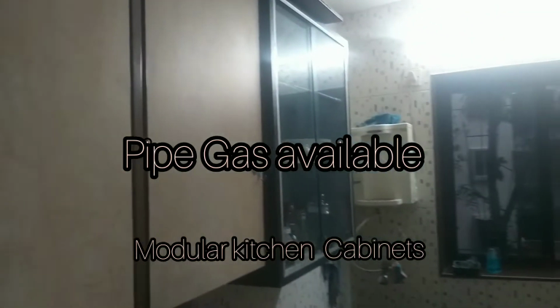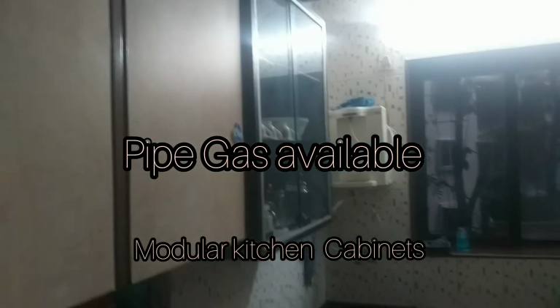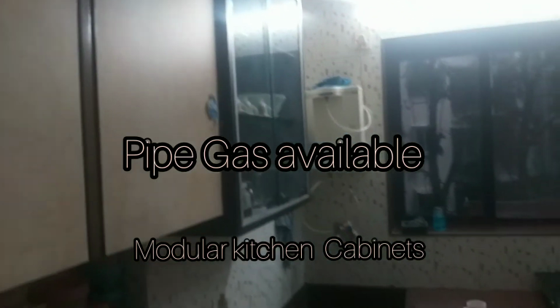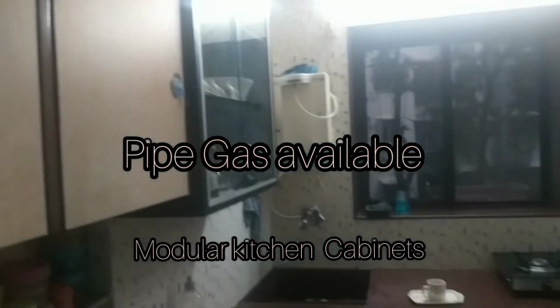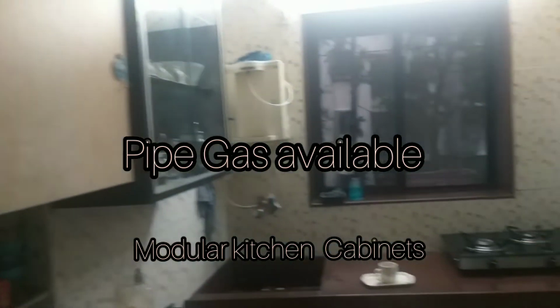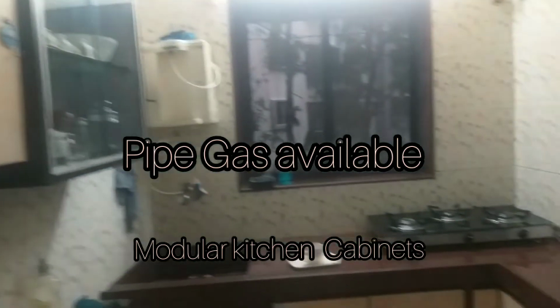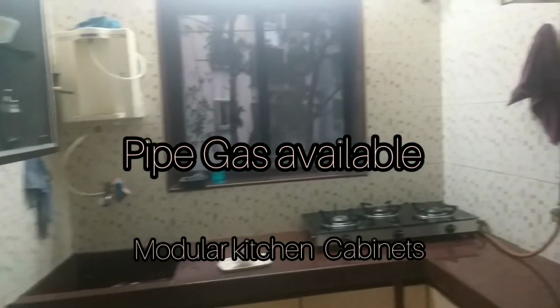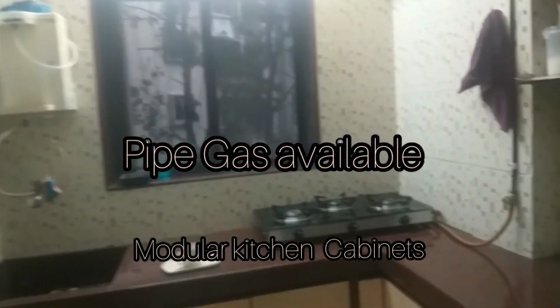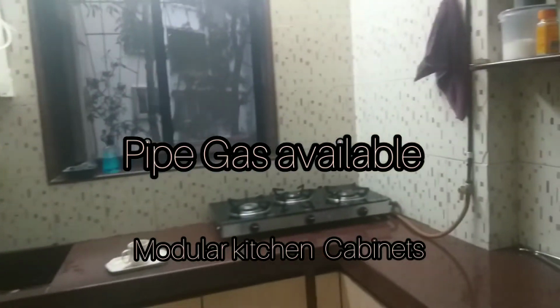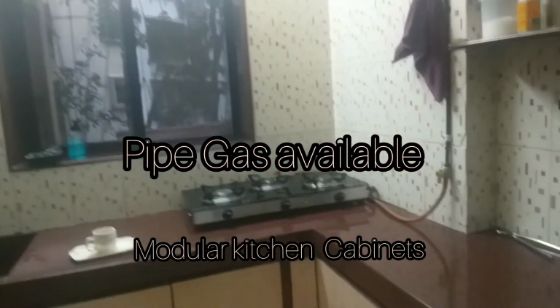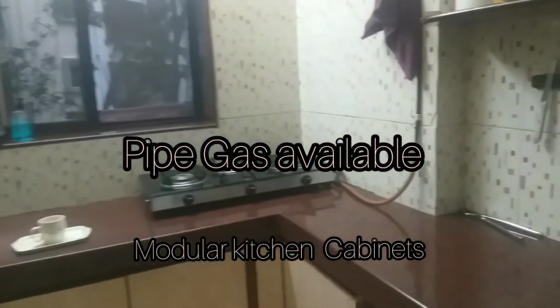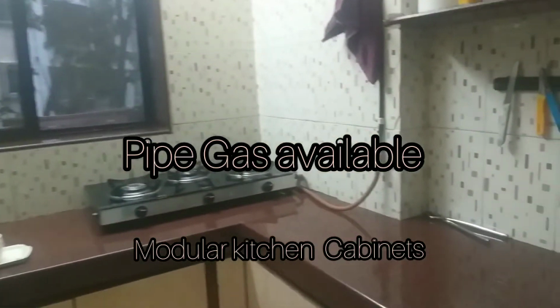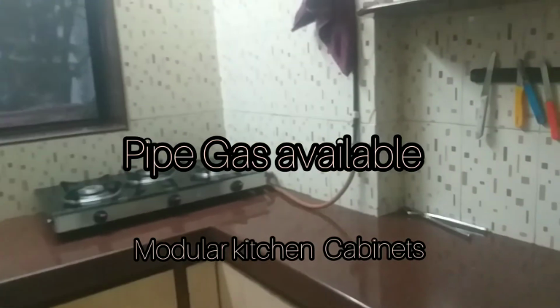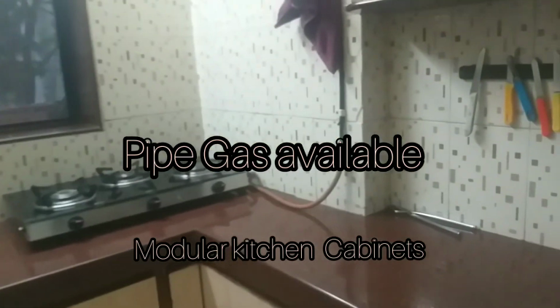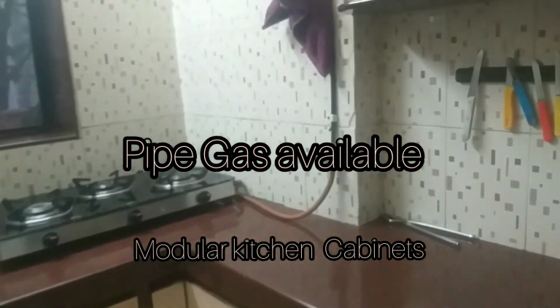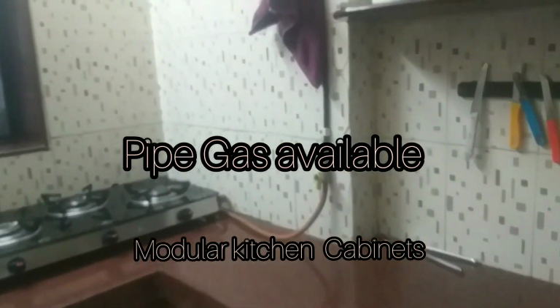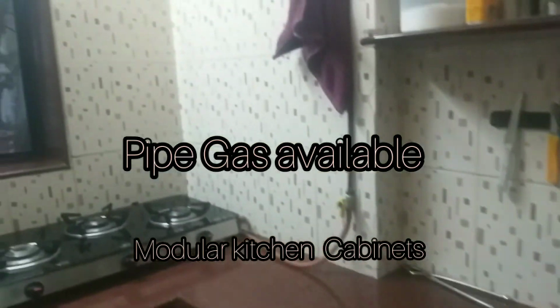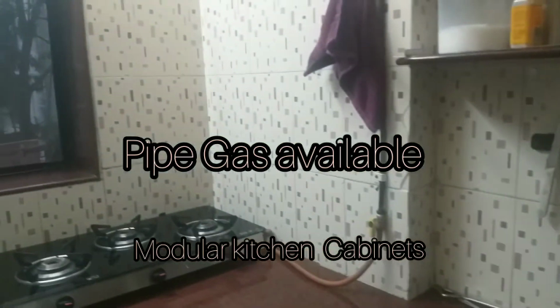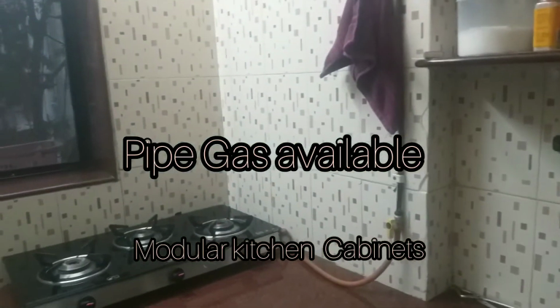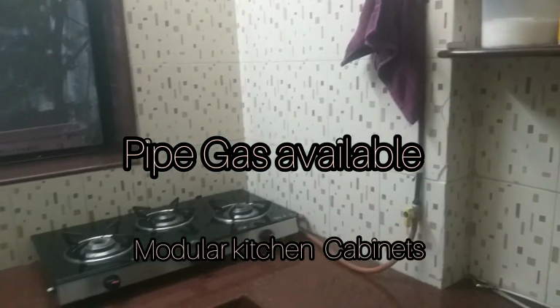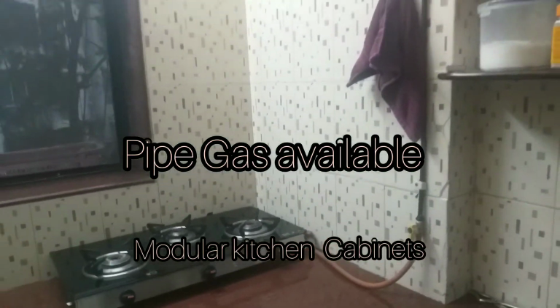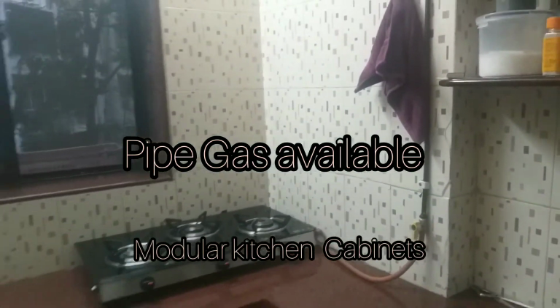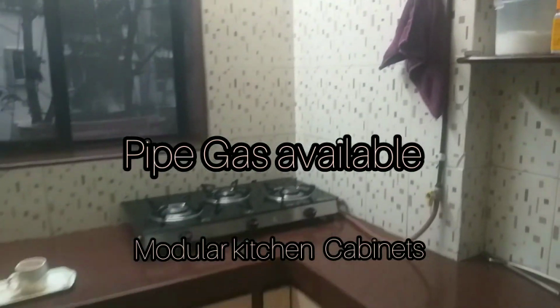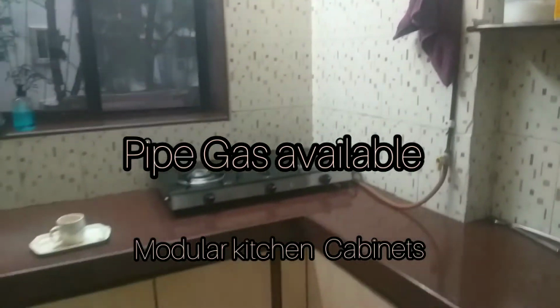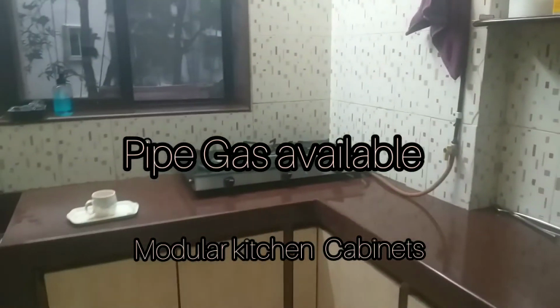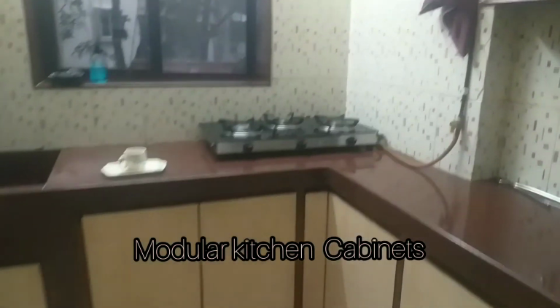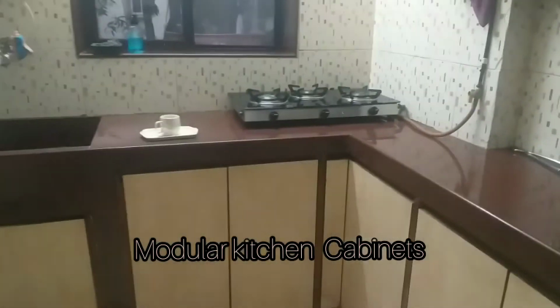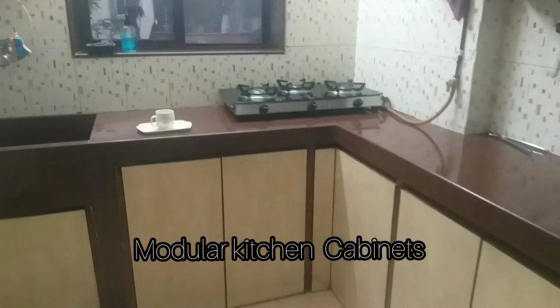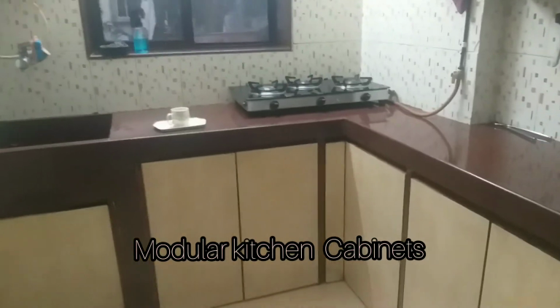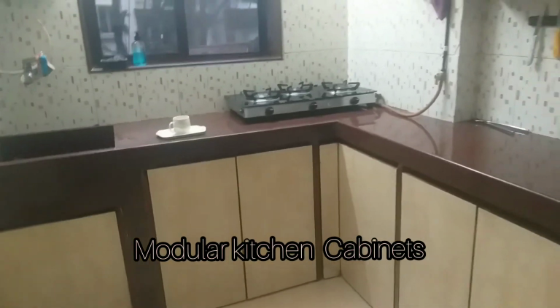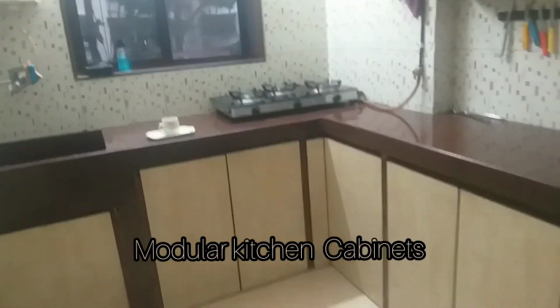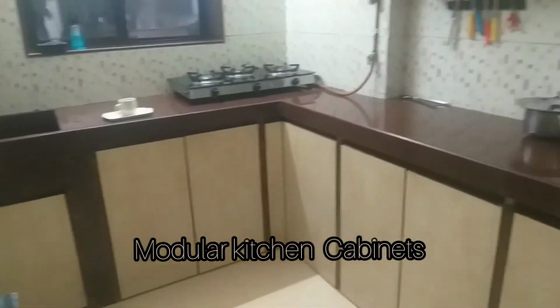There is a little bit of space for bikes, guests, and food. This is your kitchen.